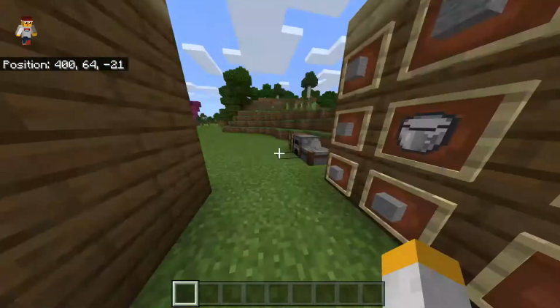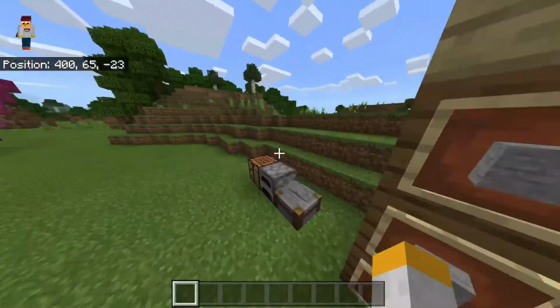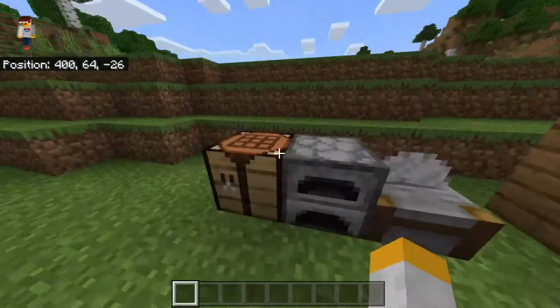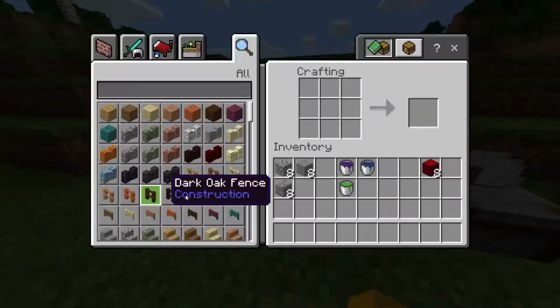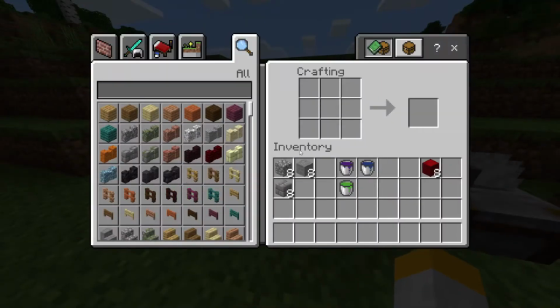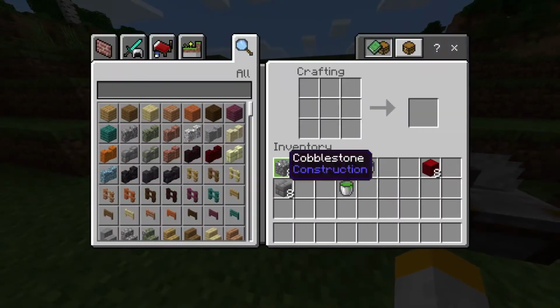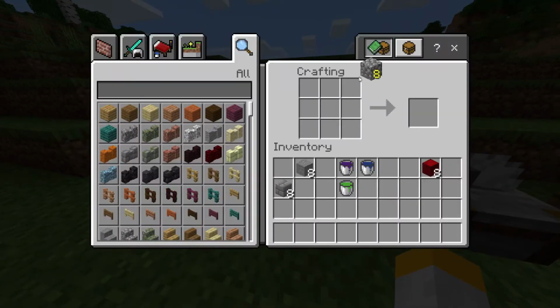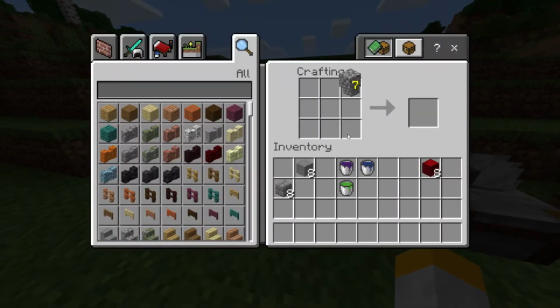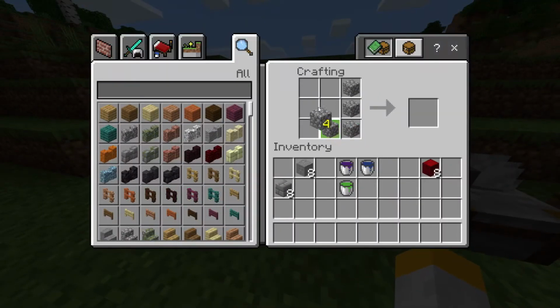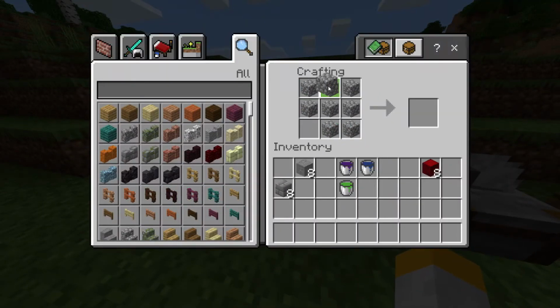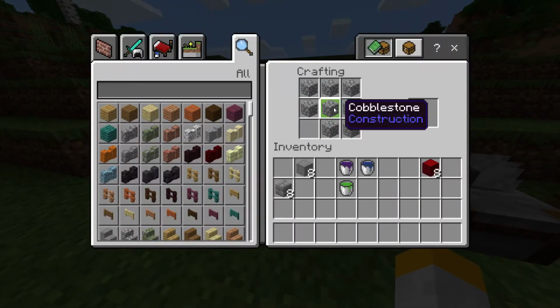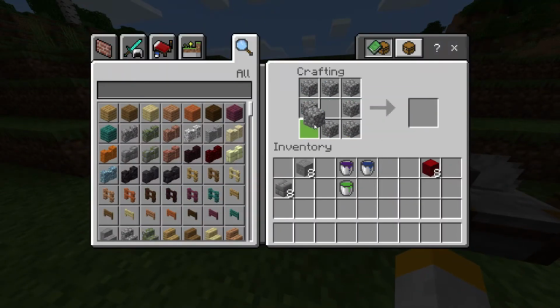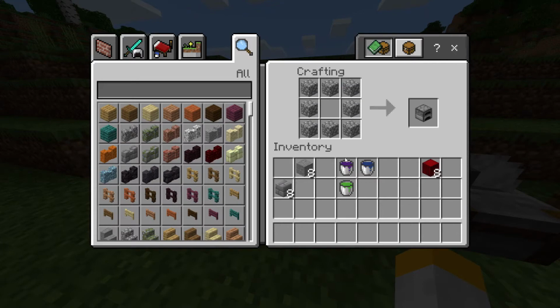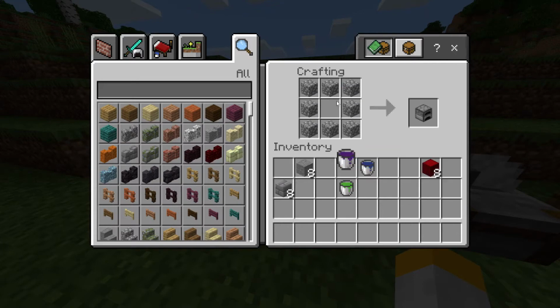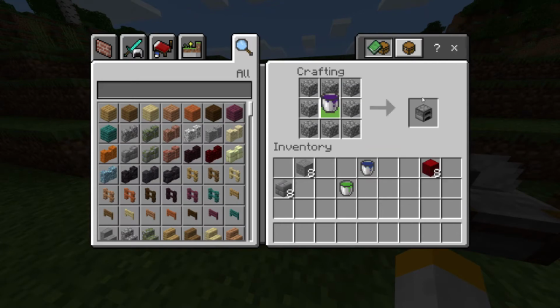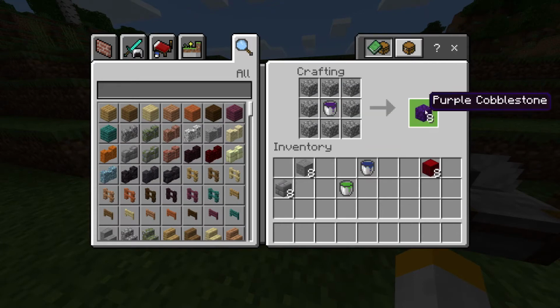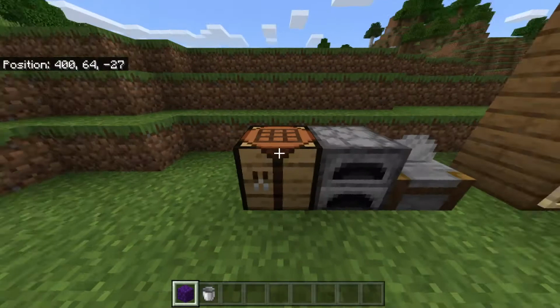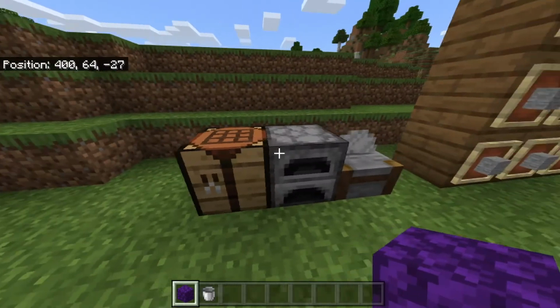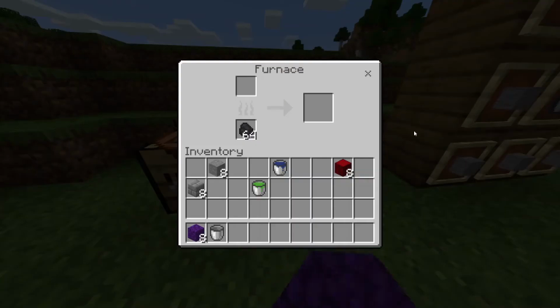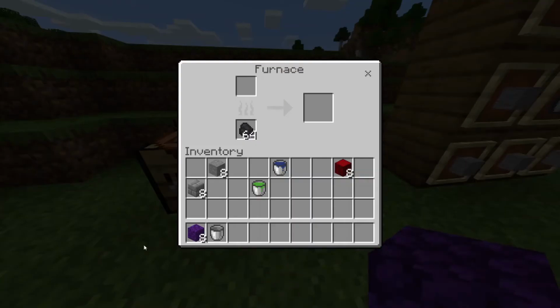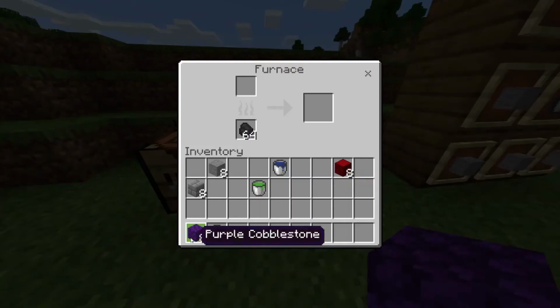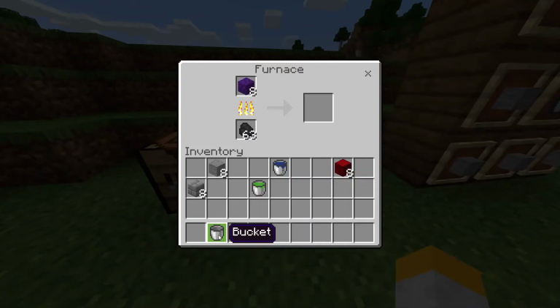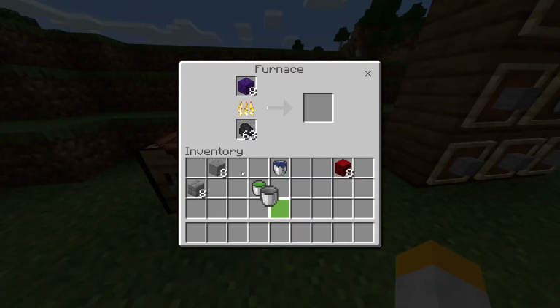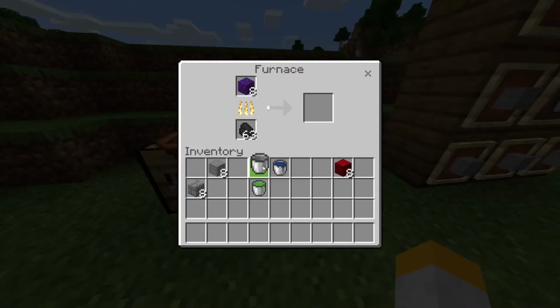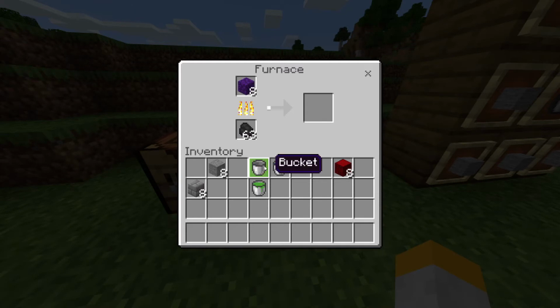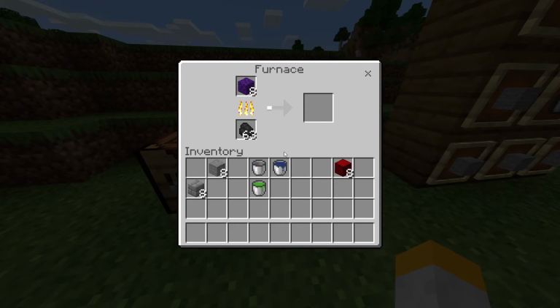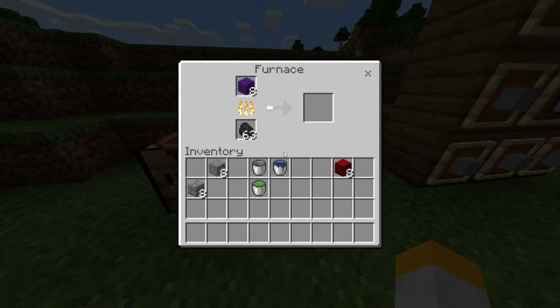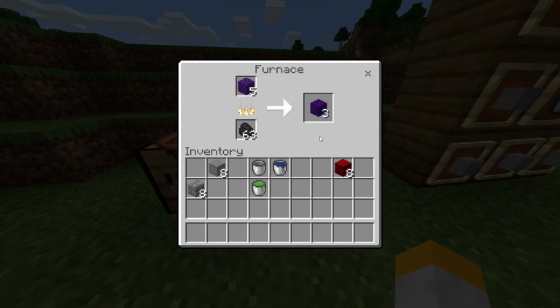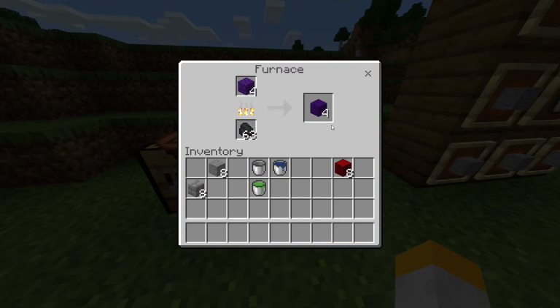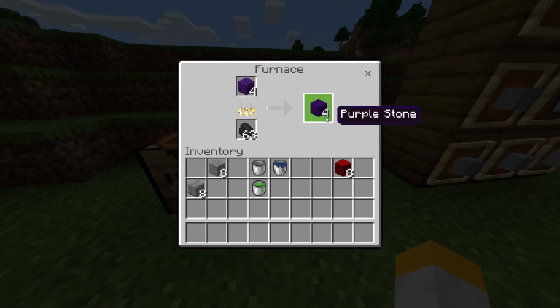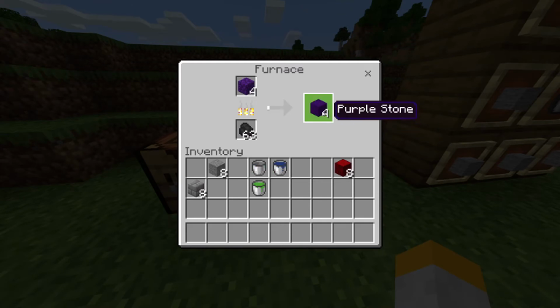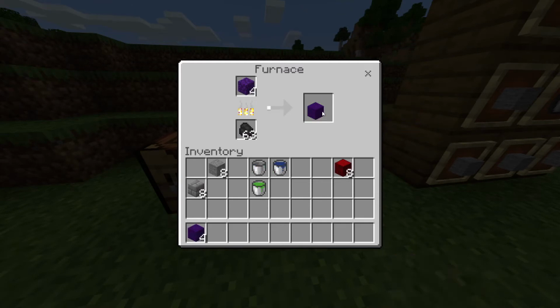Just as an example, if I make coloured cobblestone — so purple cobblestone — I can actually smelt this to make purple stone. And there we go, we get purple stone.